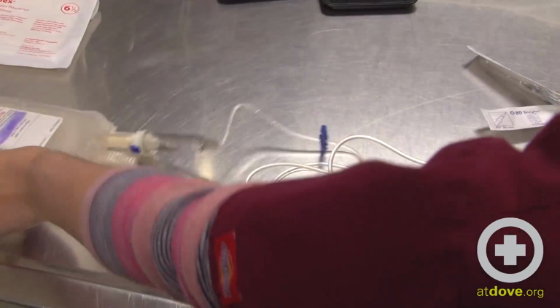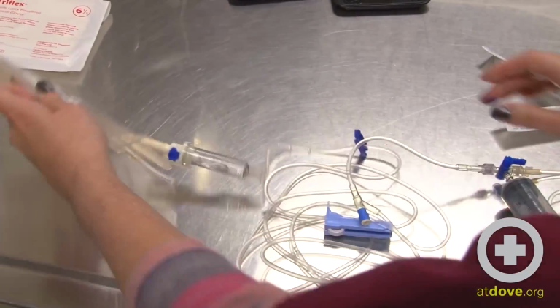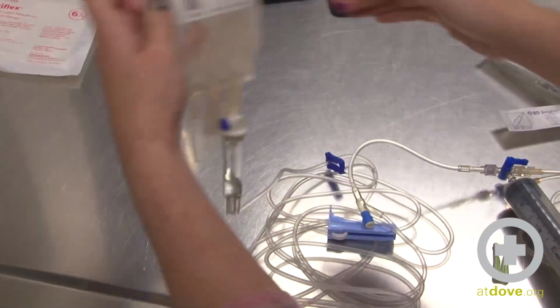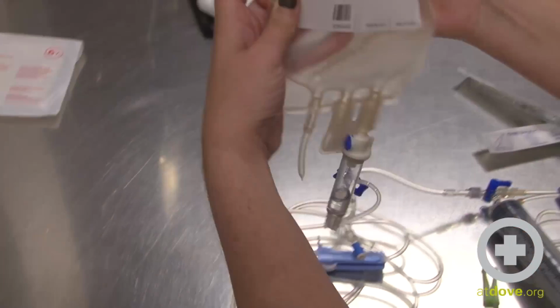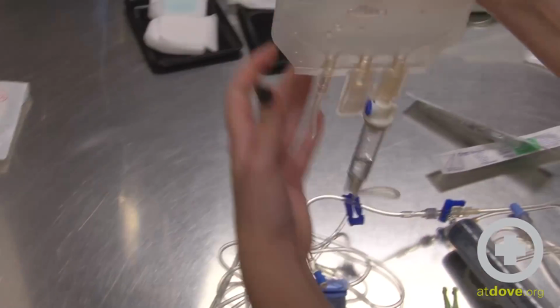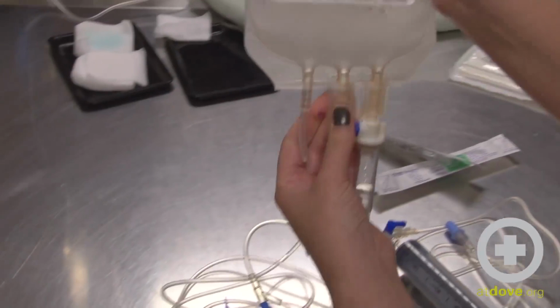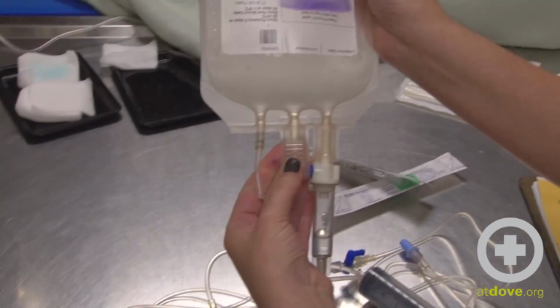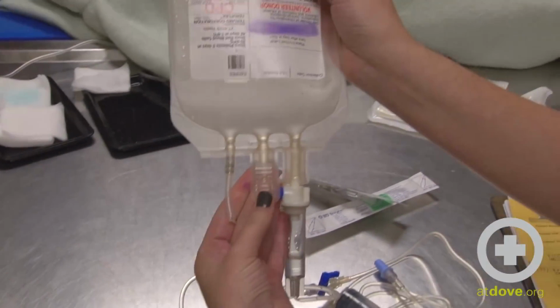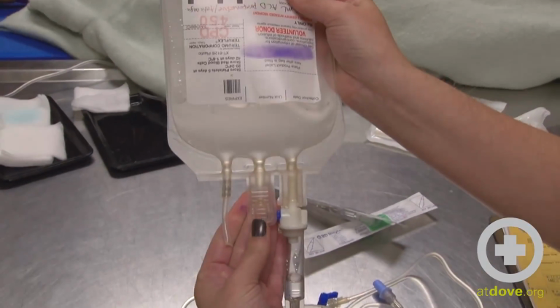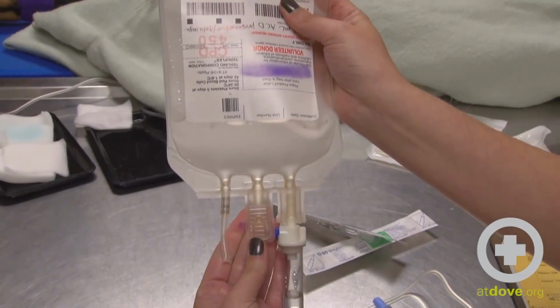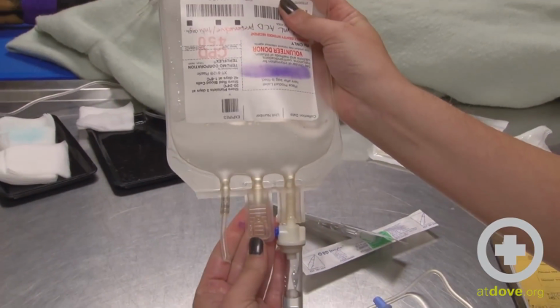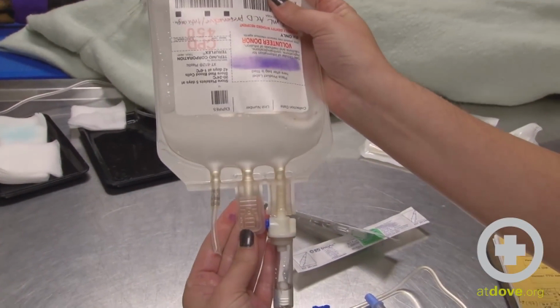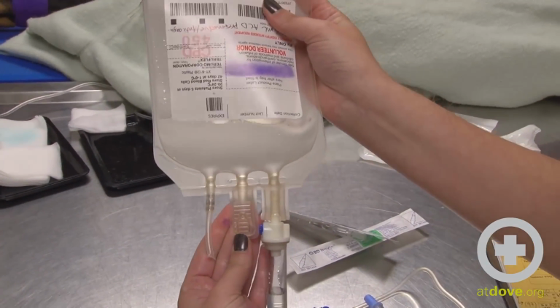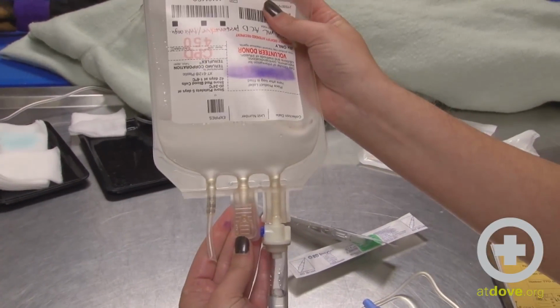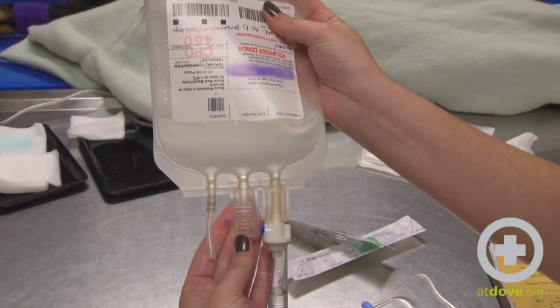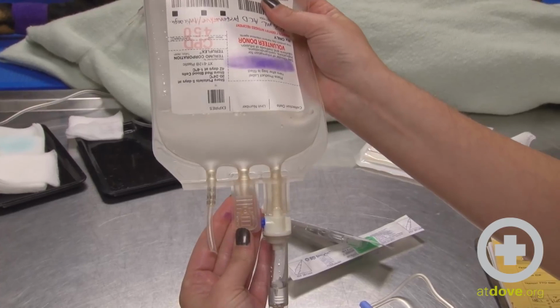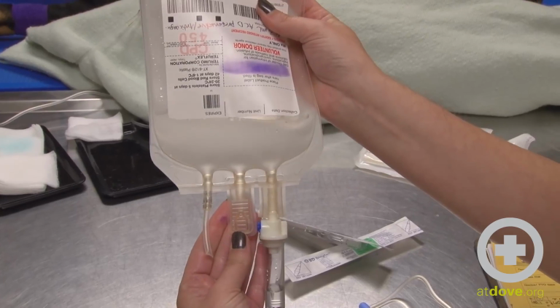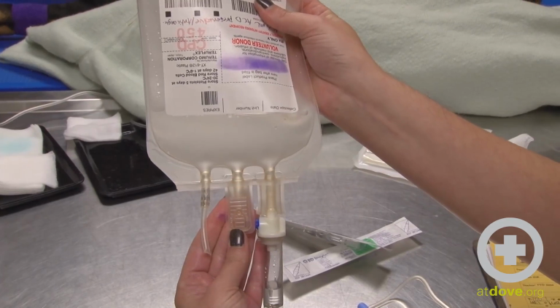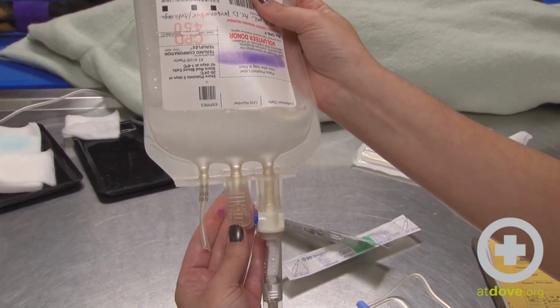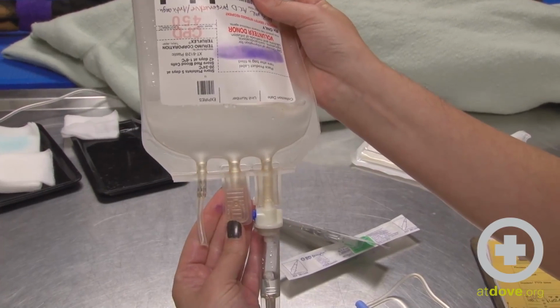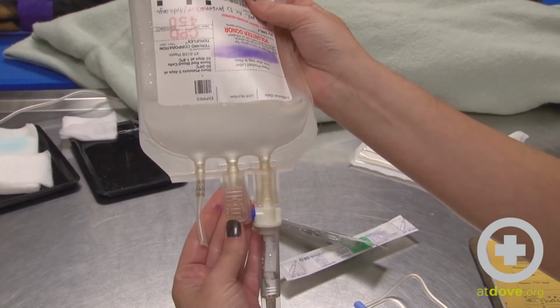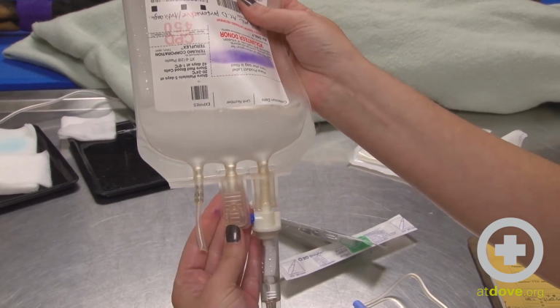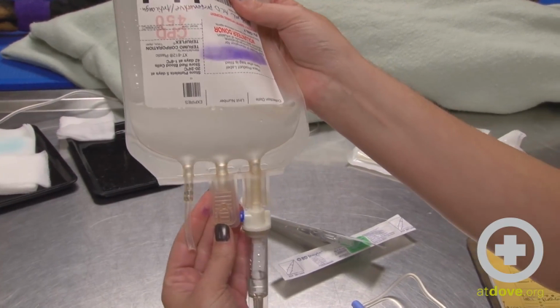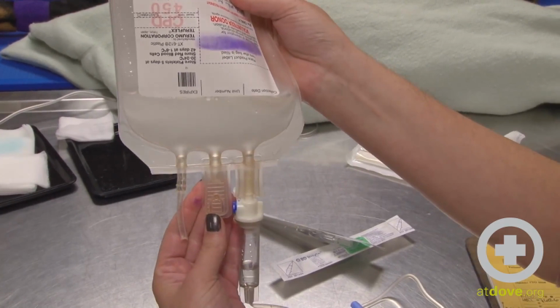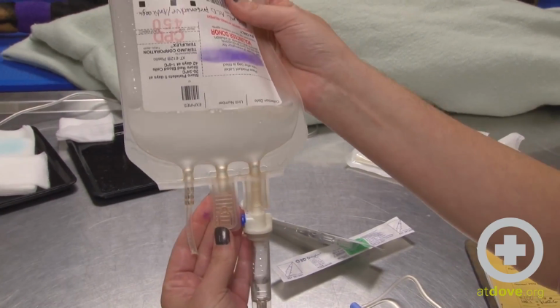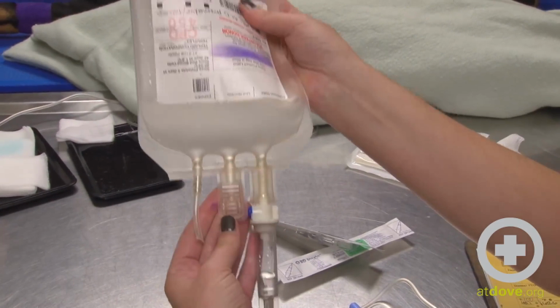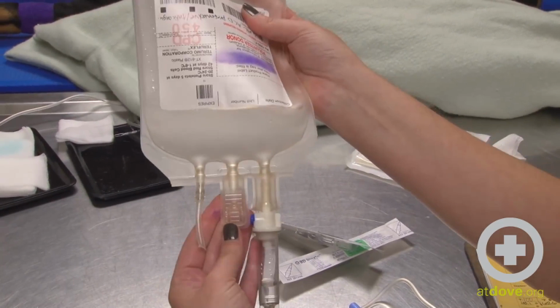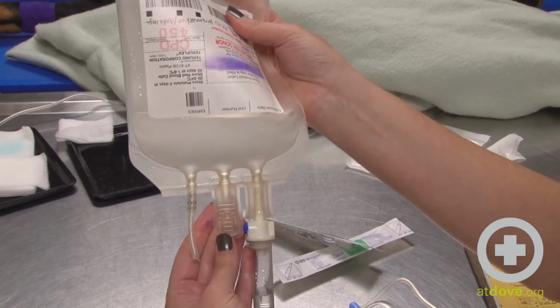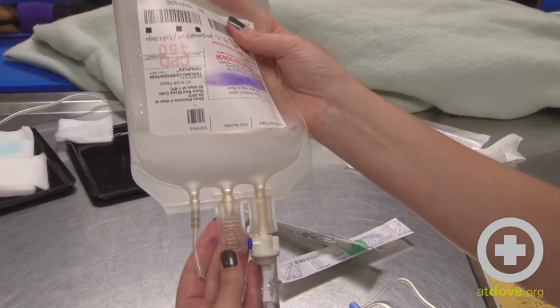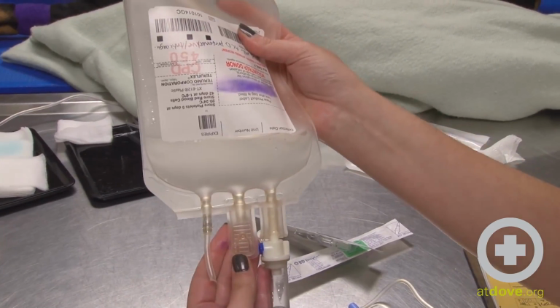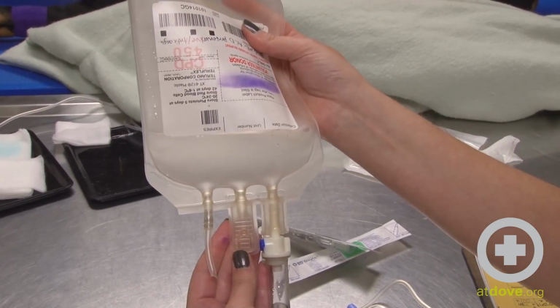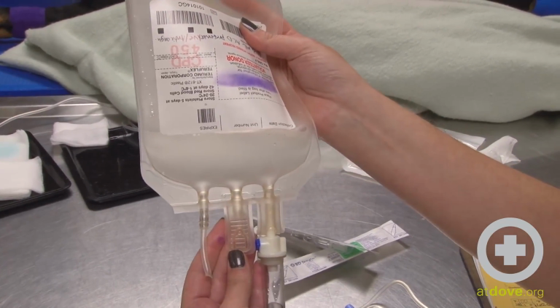The second port is where we can attach the blood filter in order to deliver the blood back to the dog when needed.